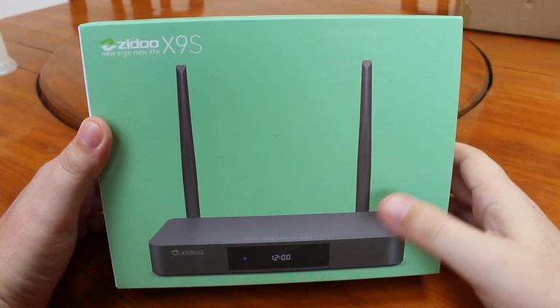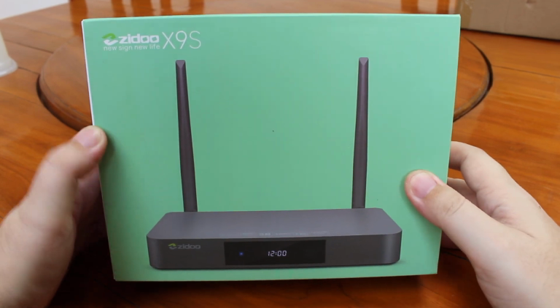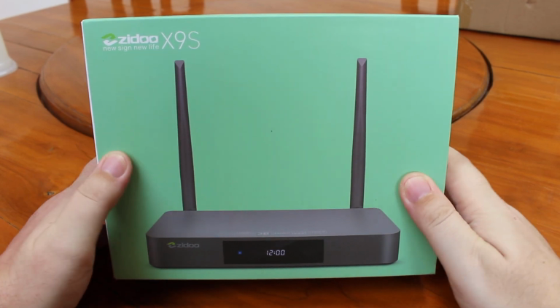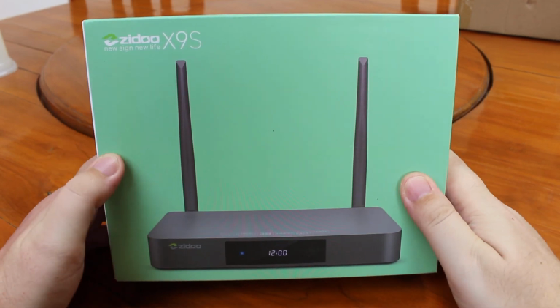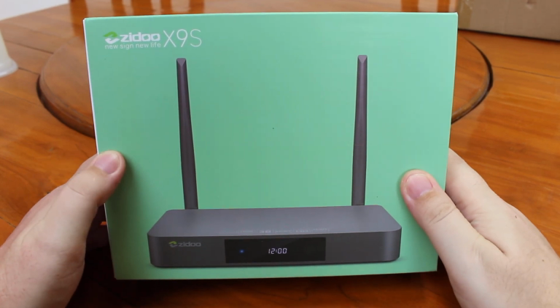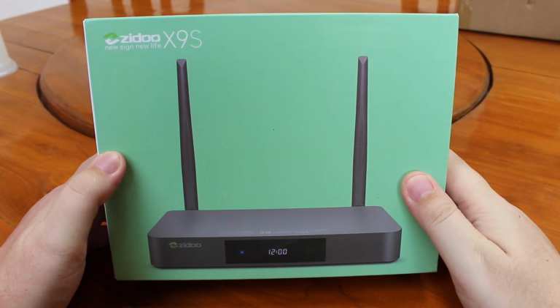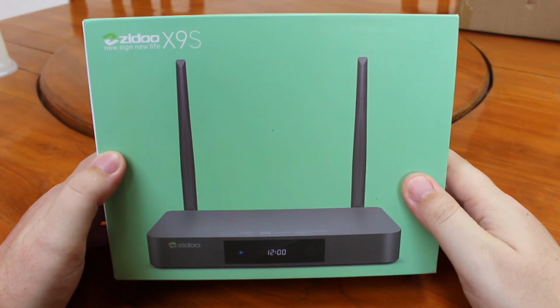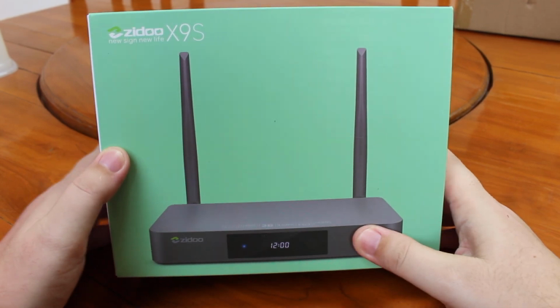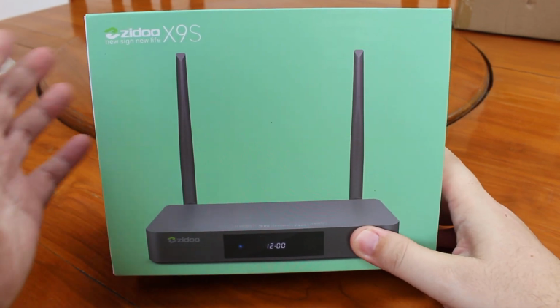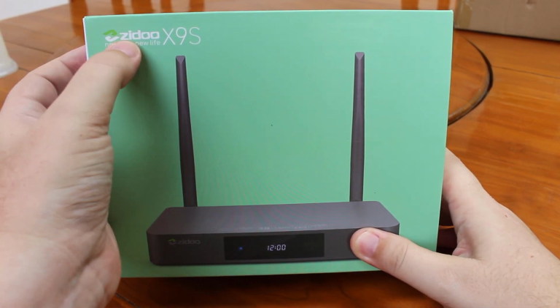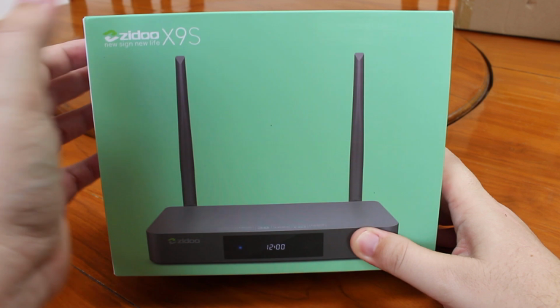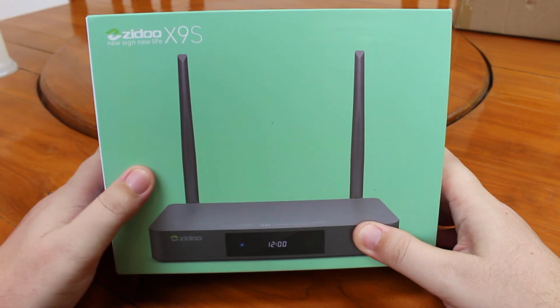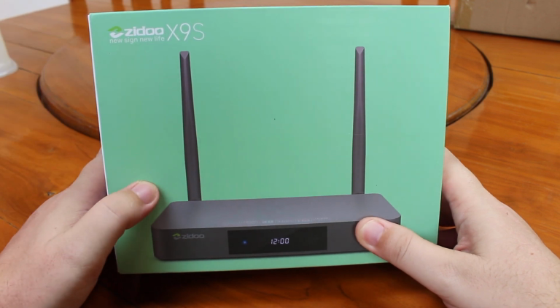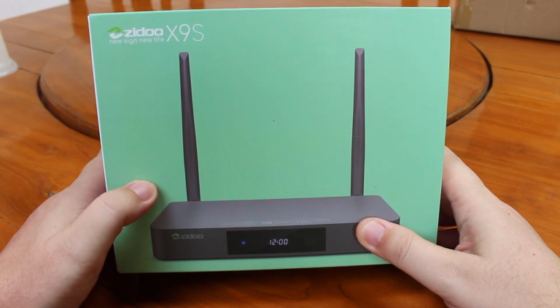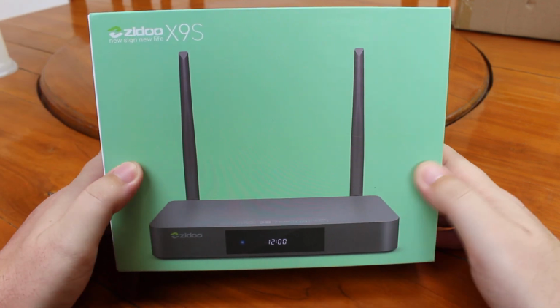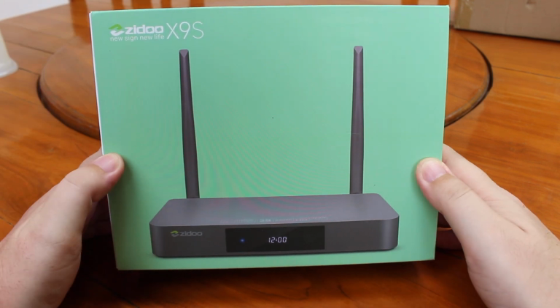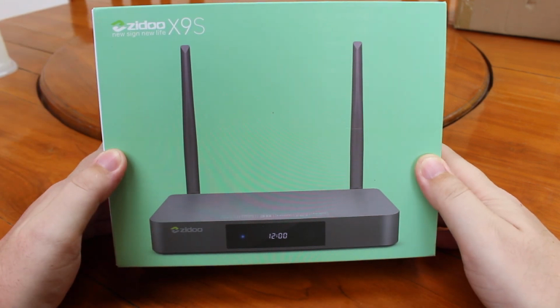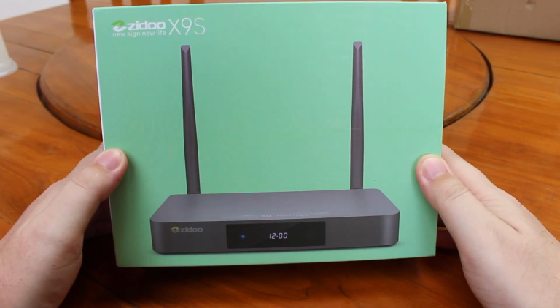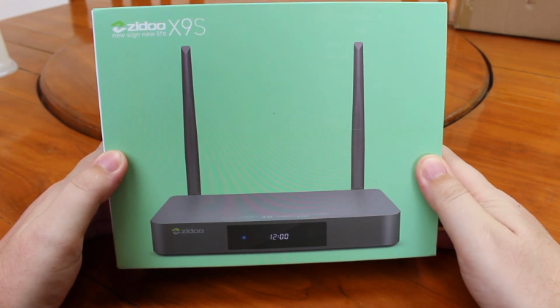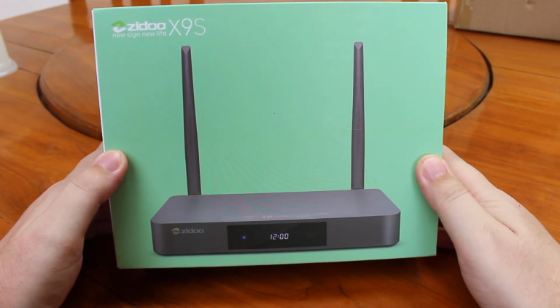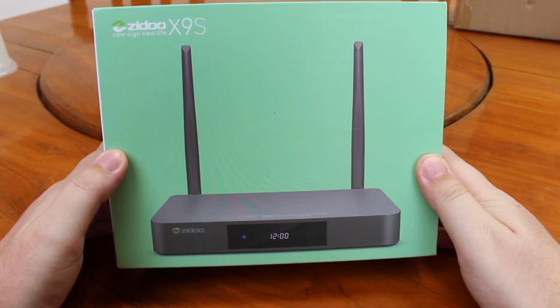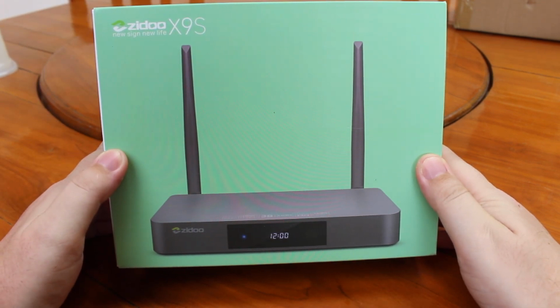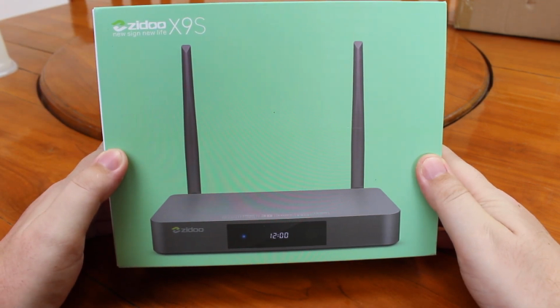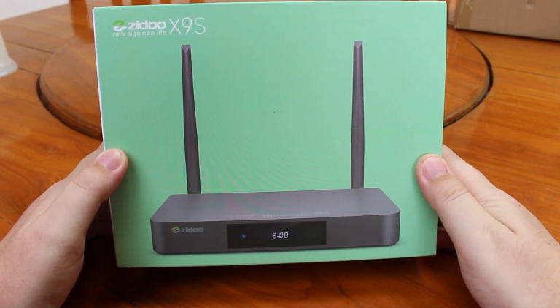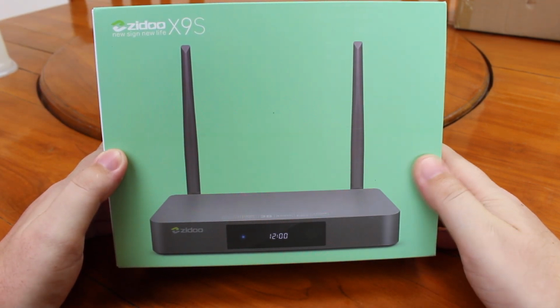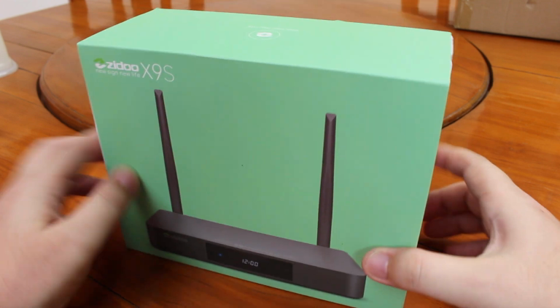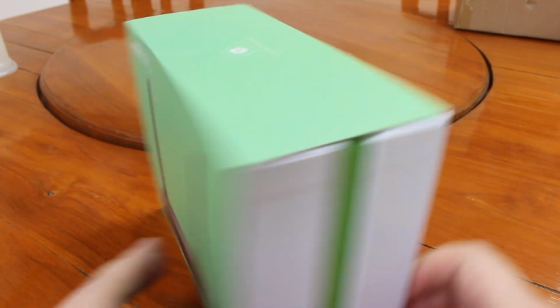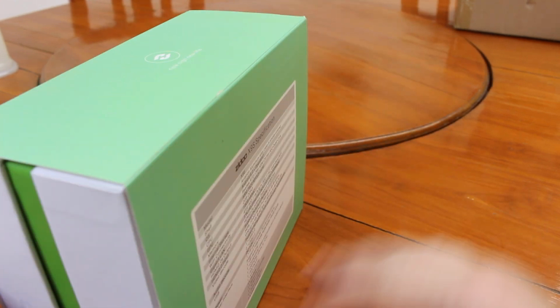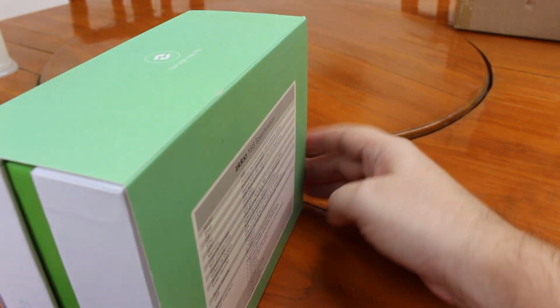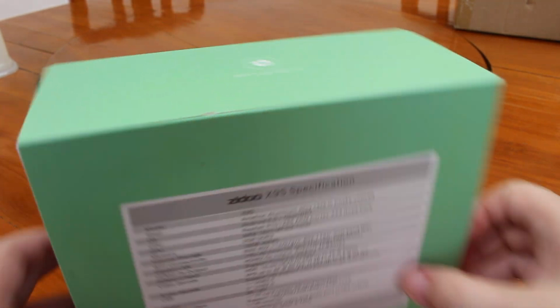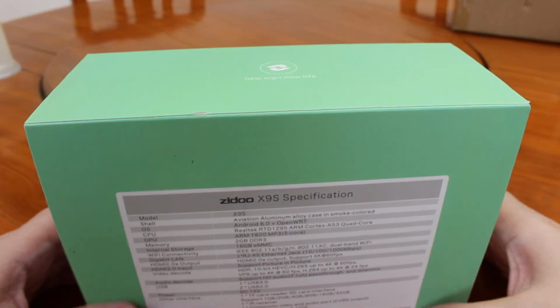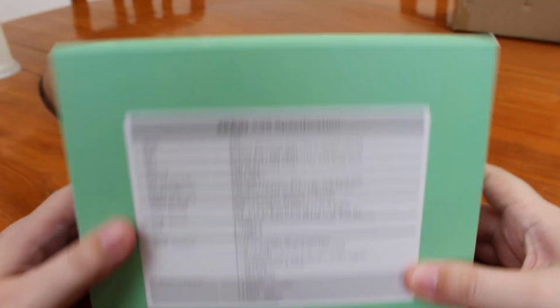Hi everyone, Cinexsoft here. I have just received the Zidoo X9S. It's an Android TV box that can also record through HDMI.